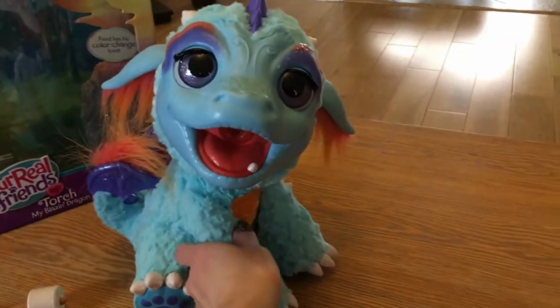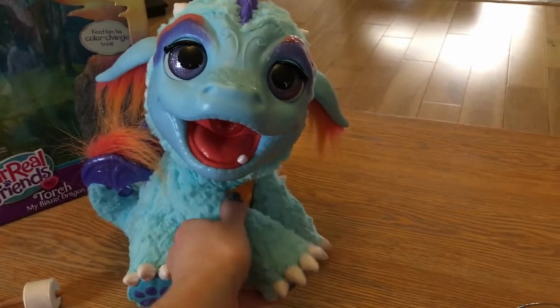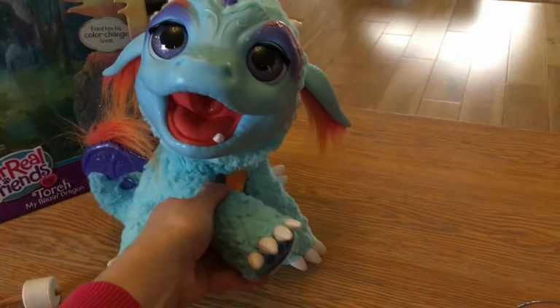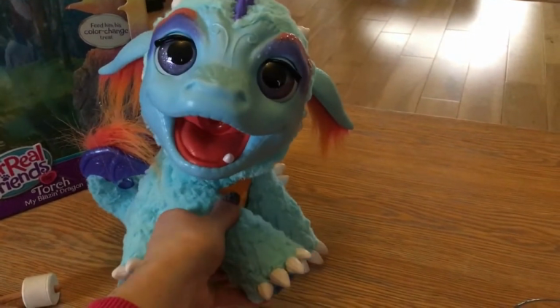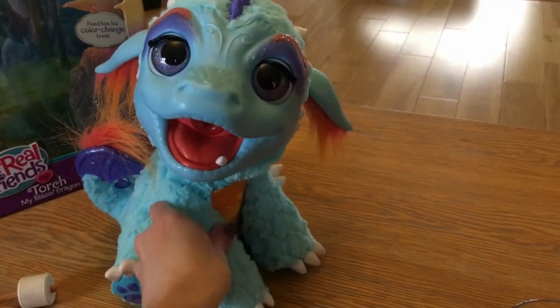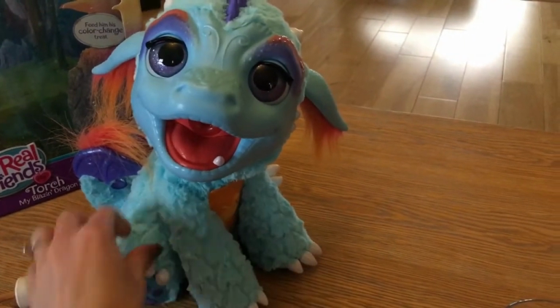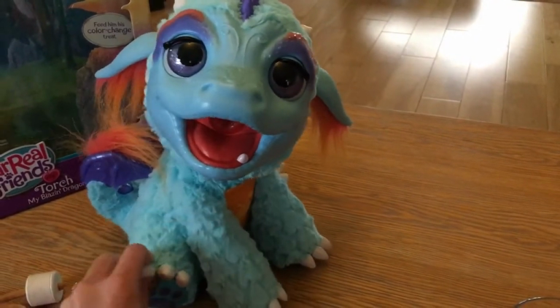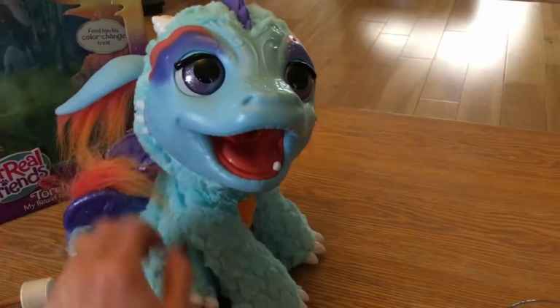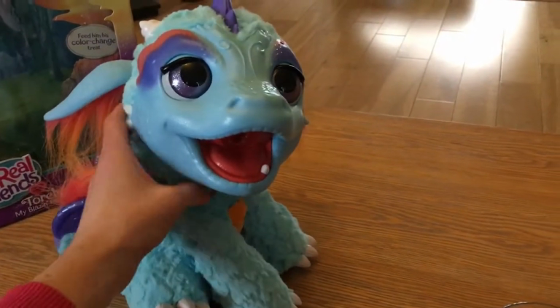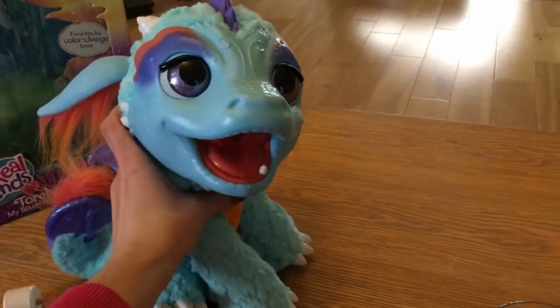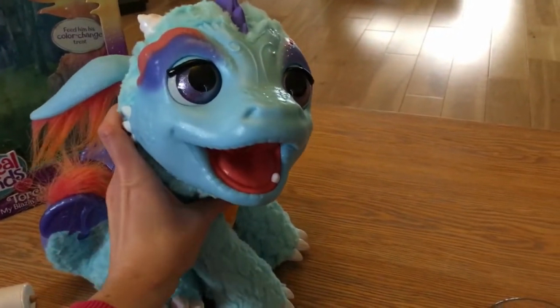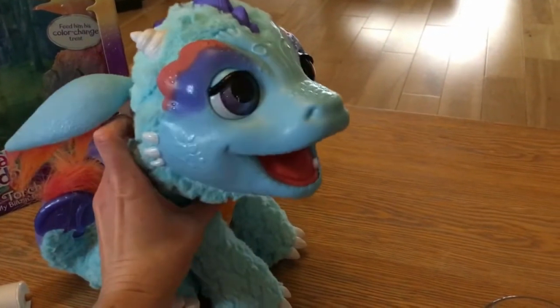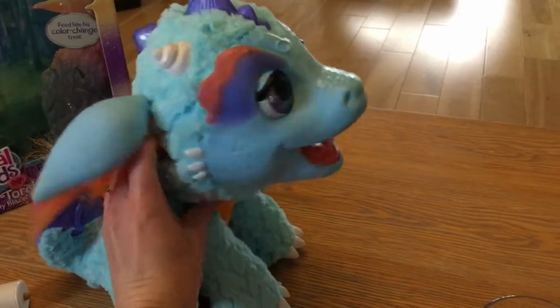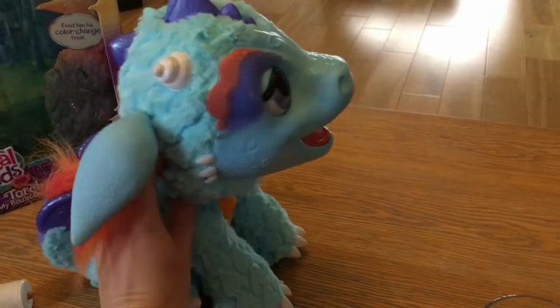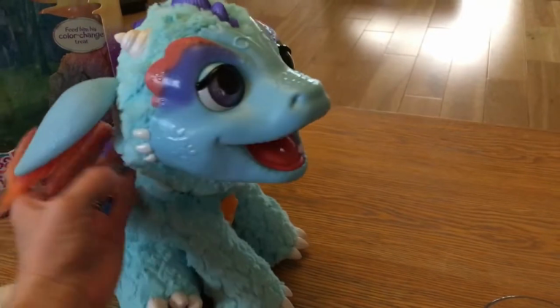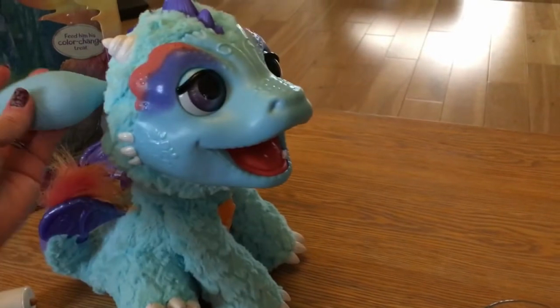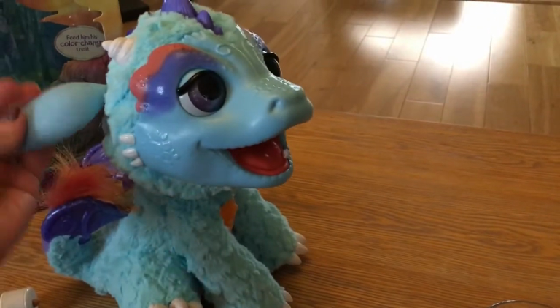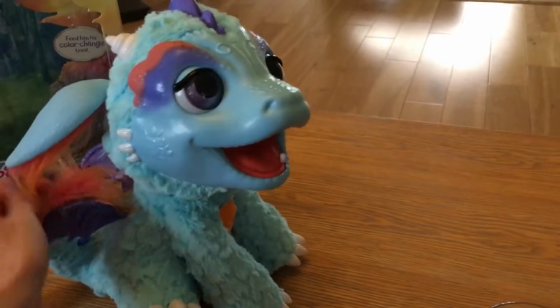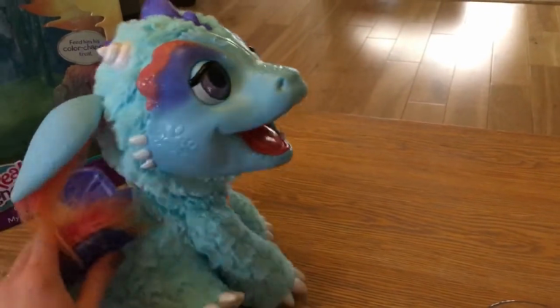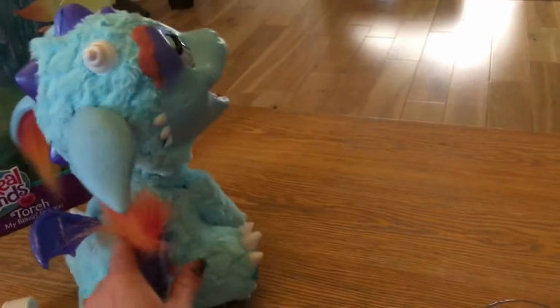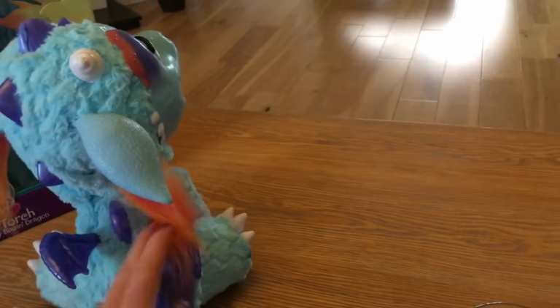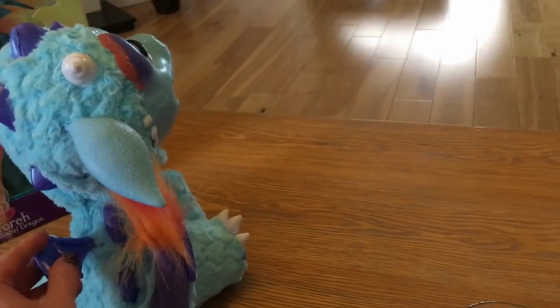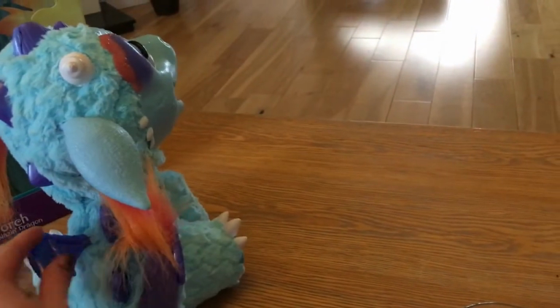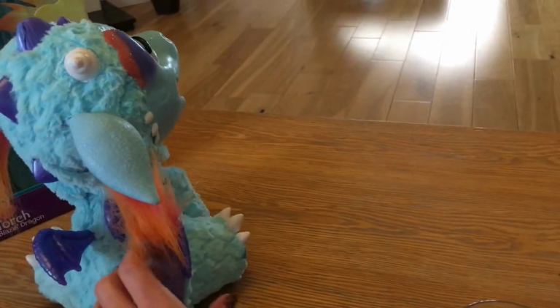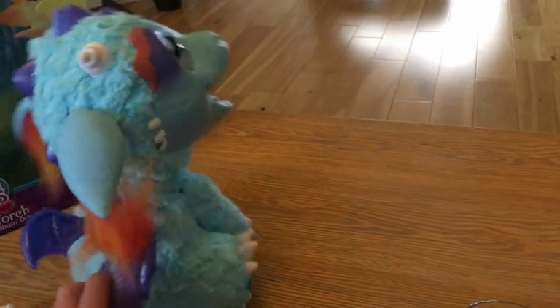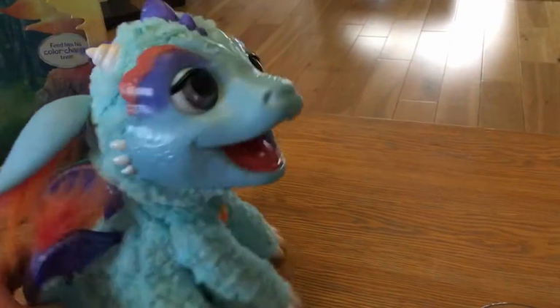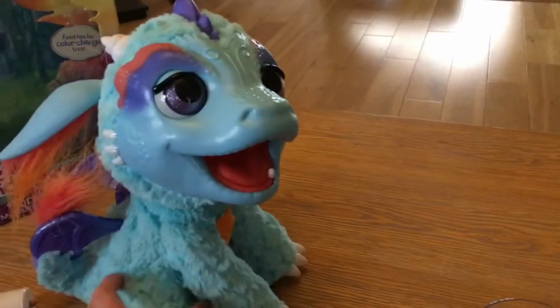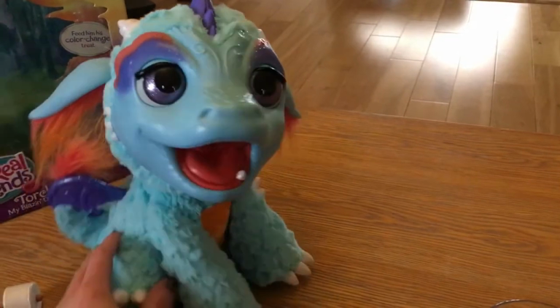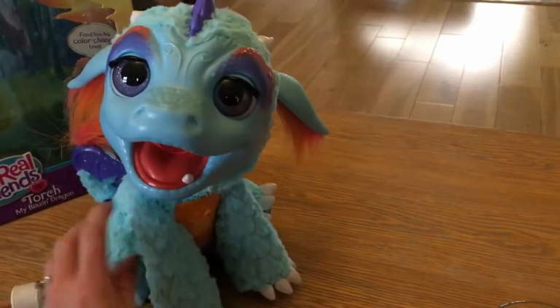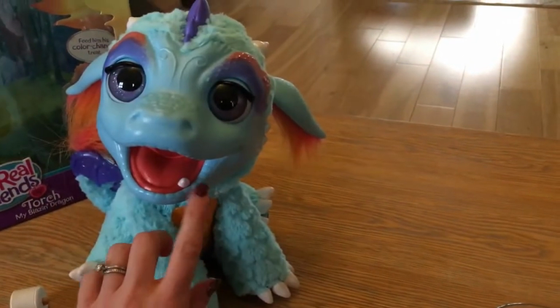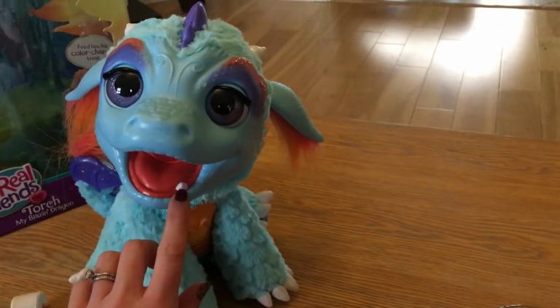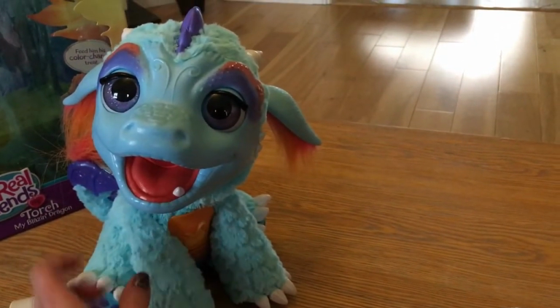His legs can move up and down, his head moves side to side and front to back, and his ears also move. He's got cute little wings and a tail, and he is a baby dragon with just one little tooth.